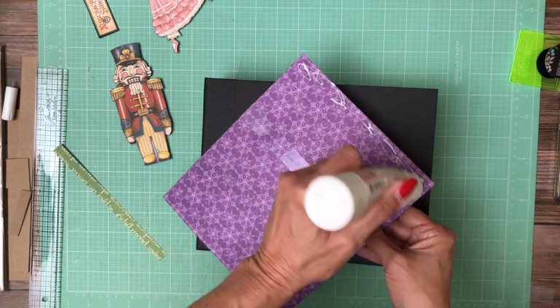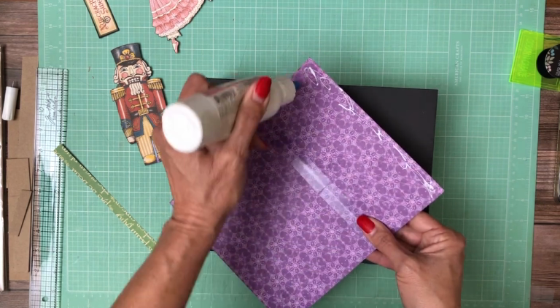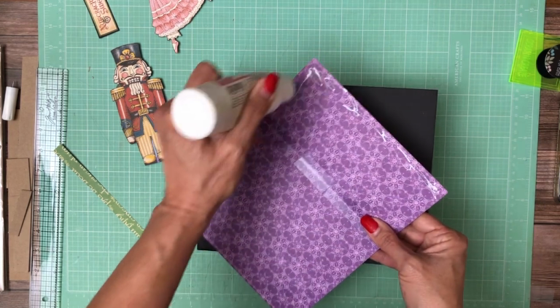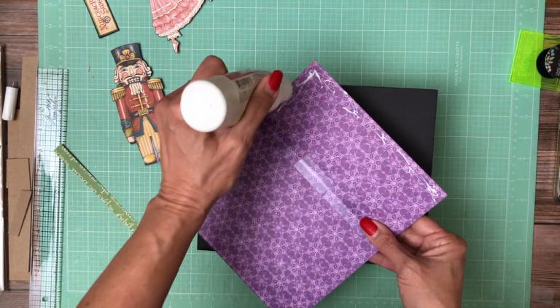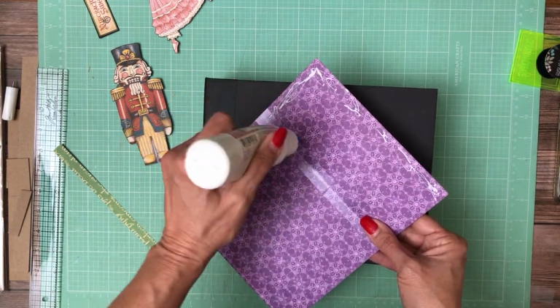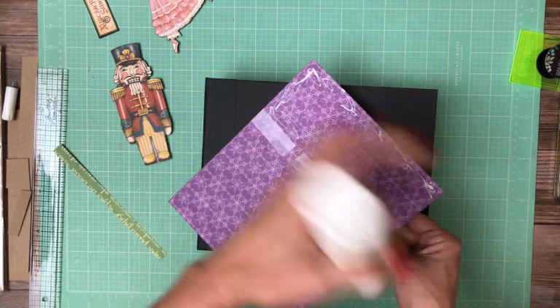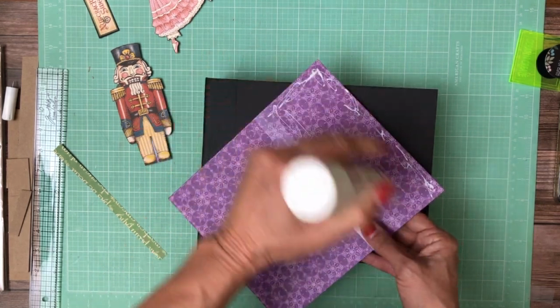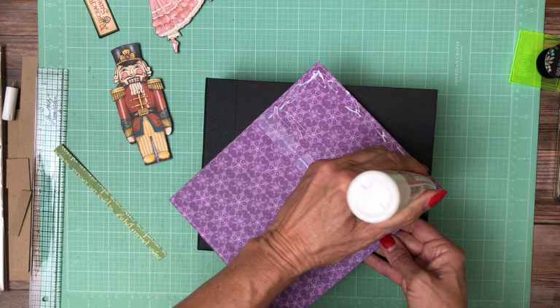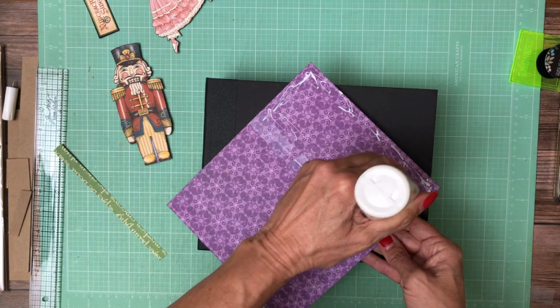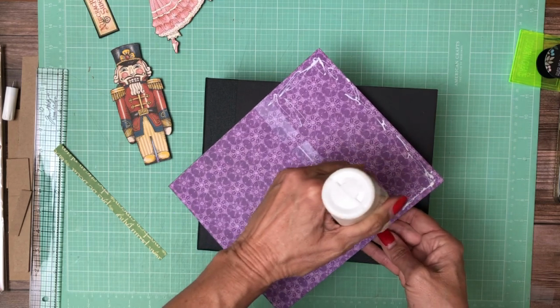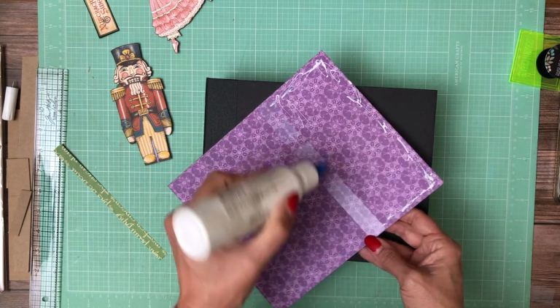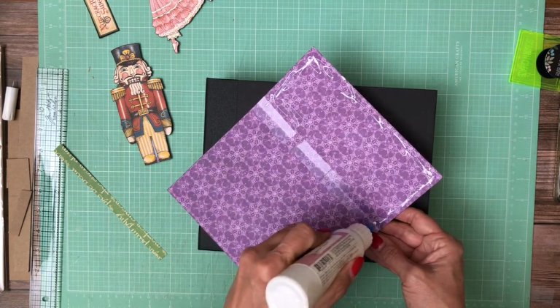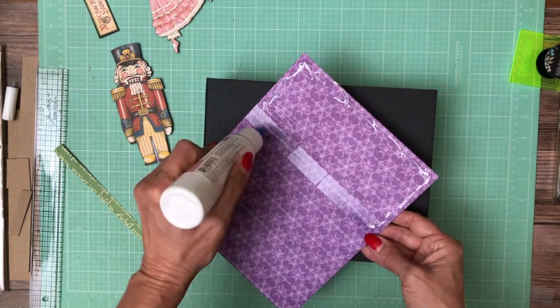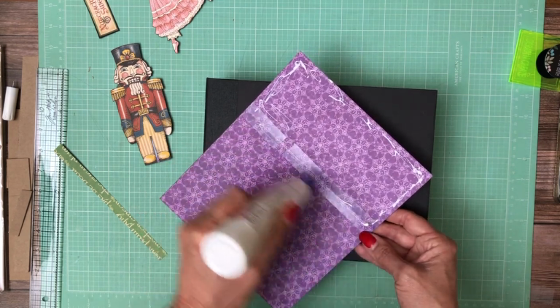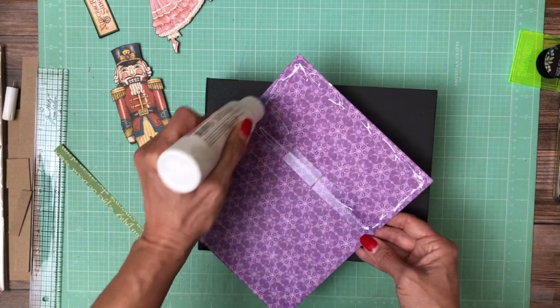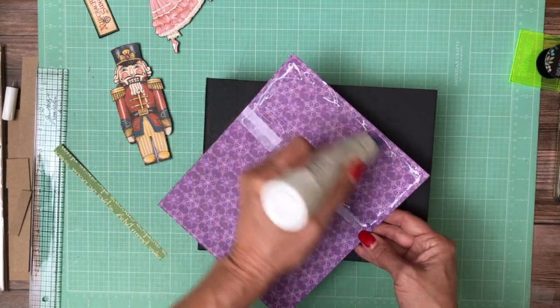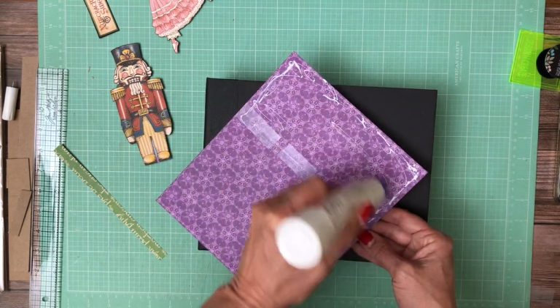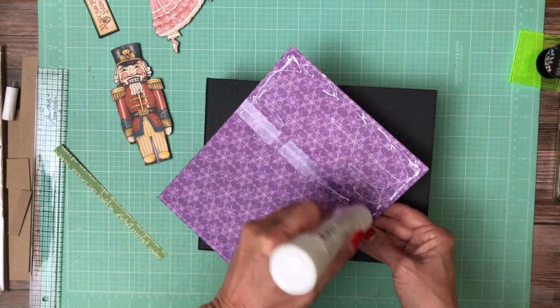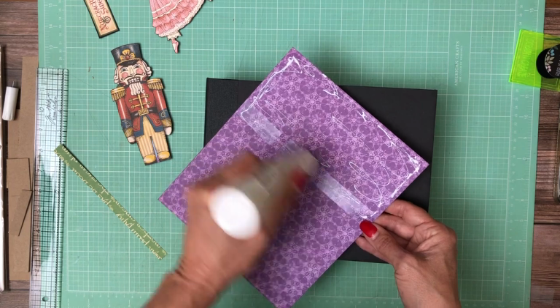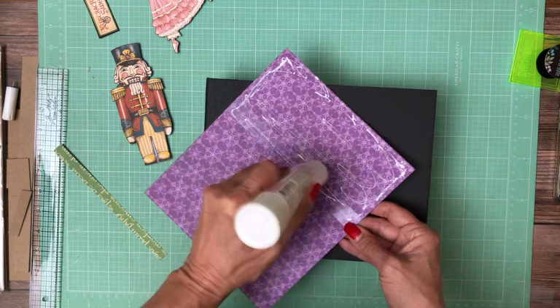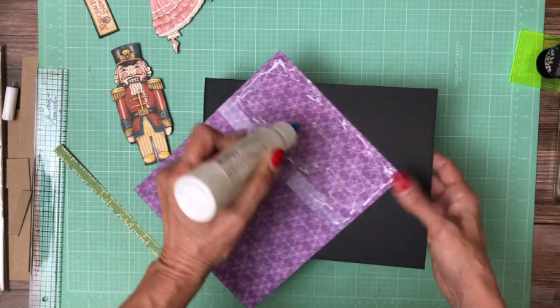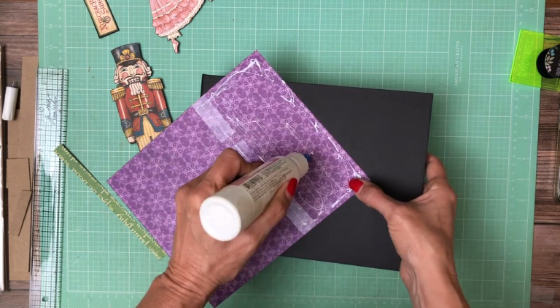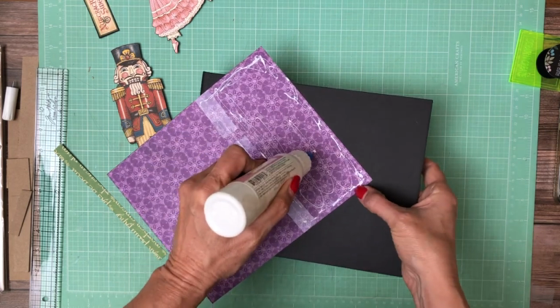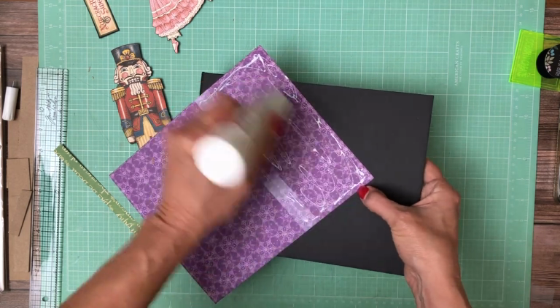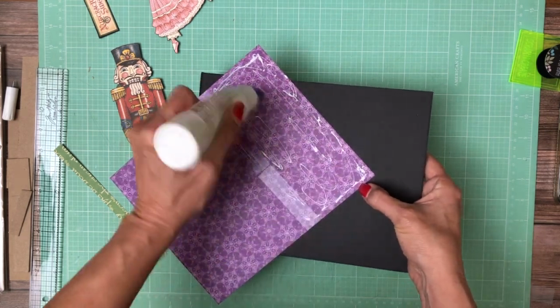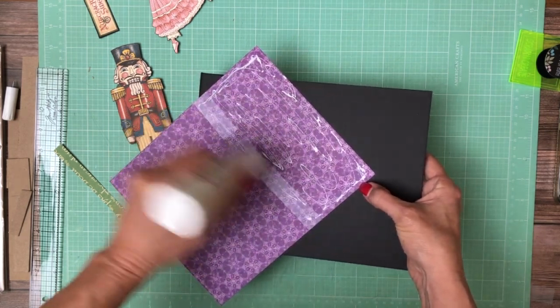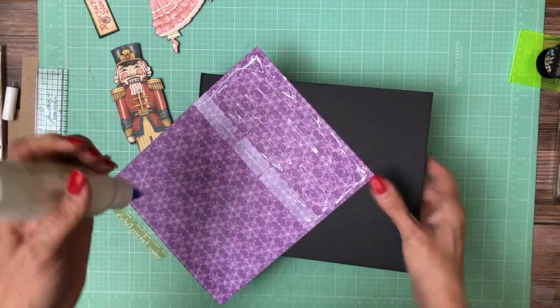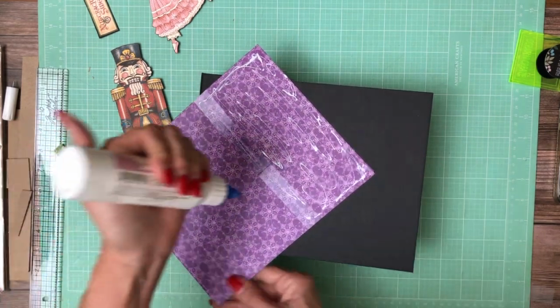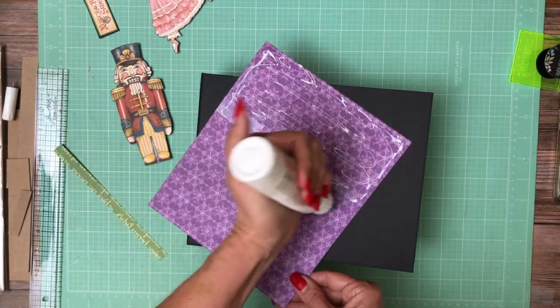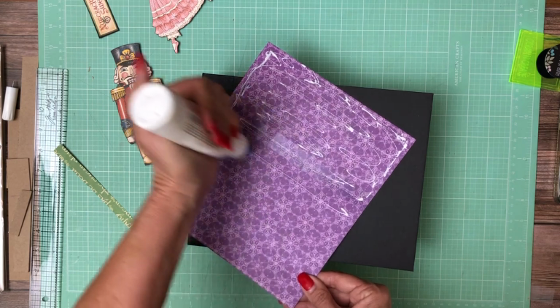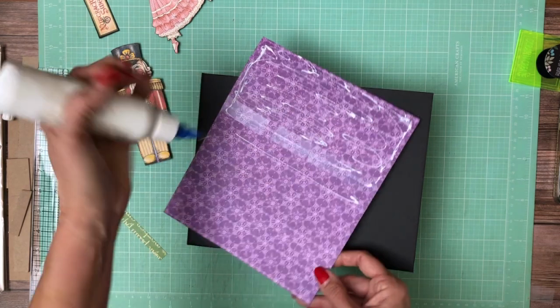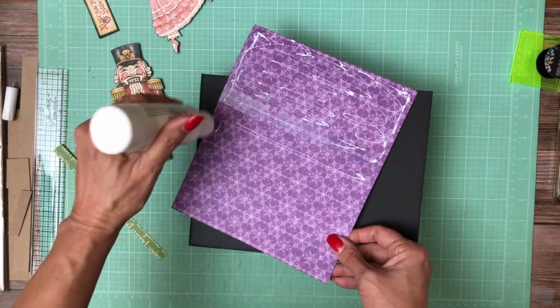All I wound up doing was trimming this in height to 7 and 3/8ths. And it's going to lay right here on top of our 7 and a half by 9 and a half inch cover.